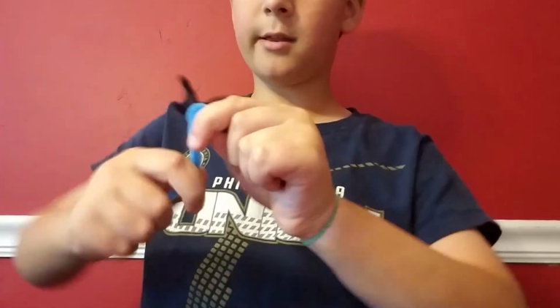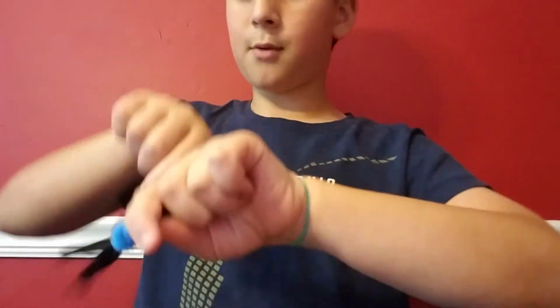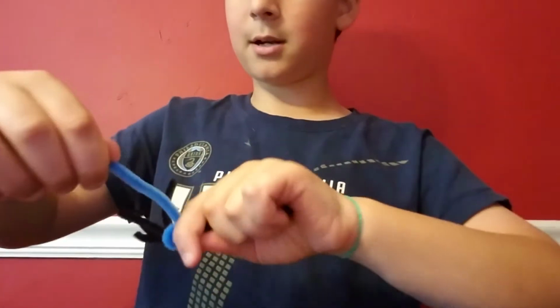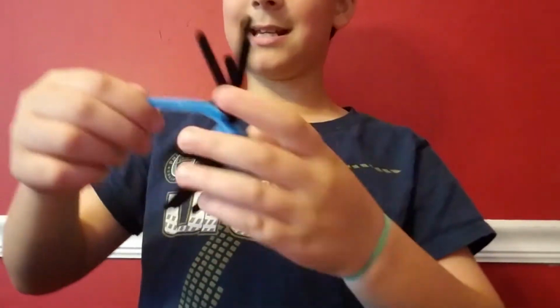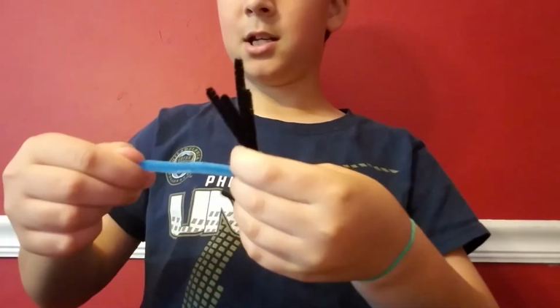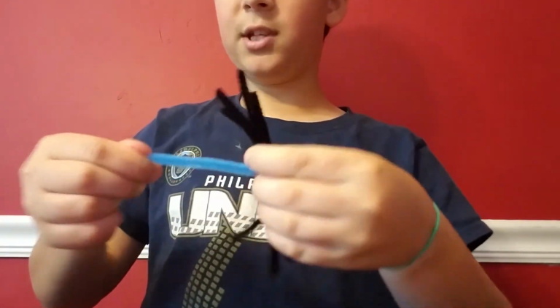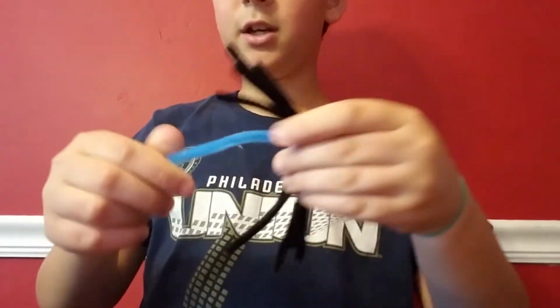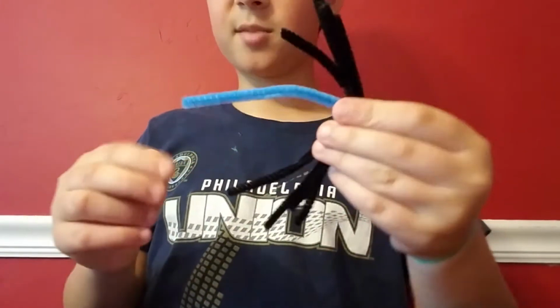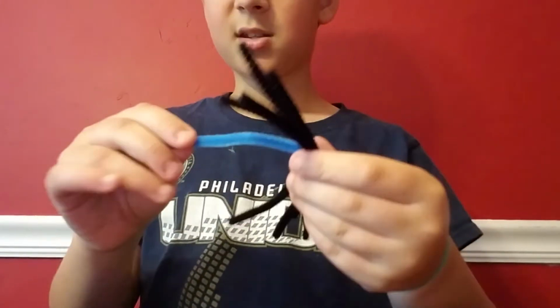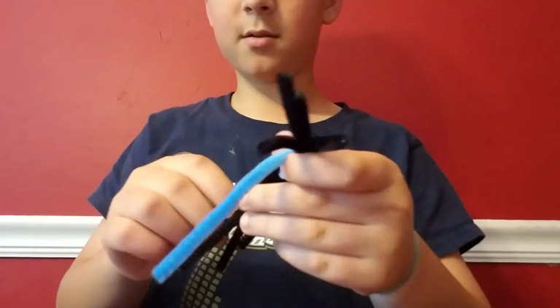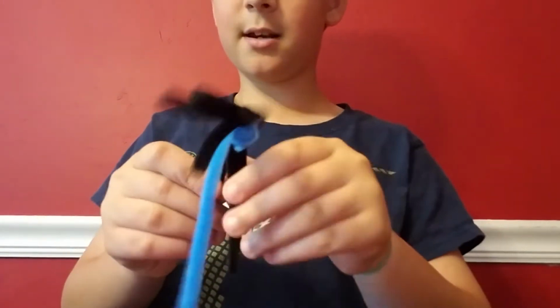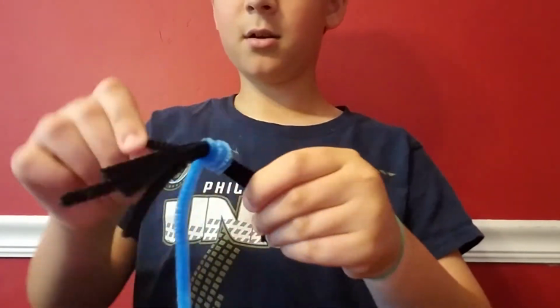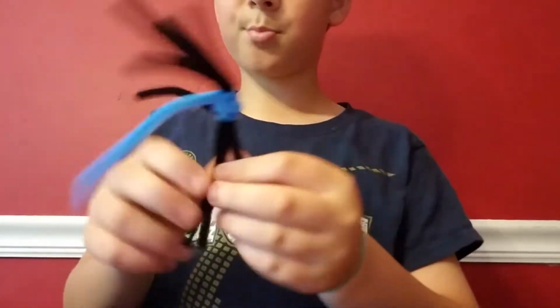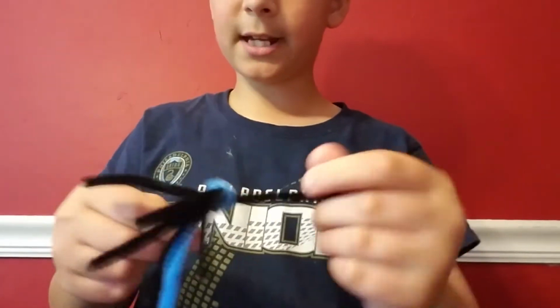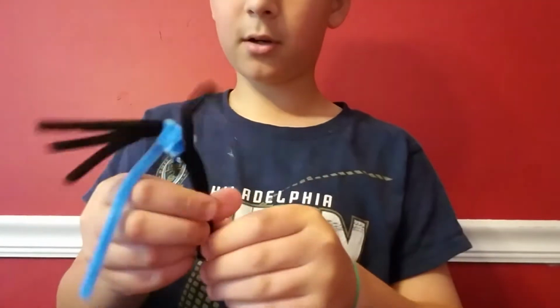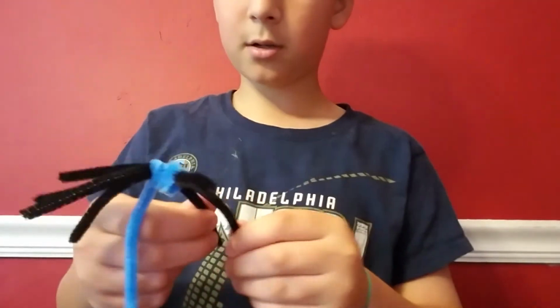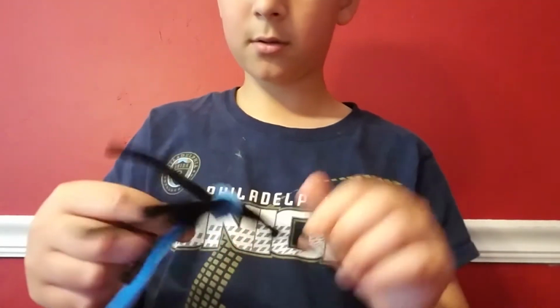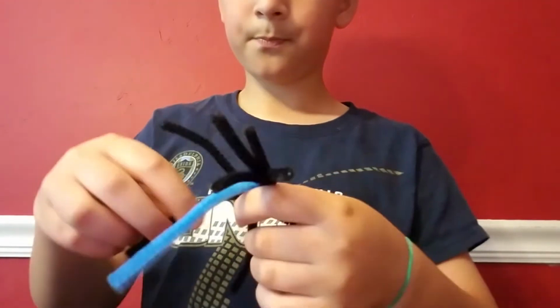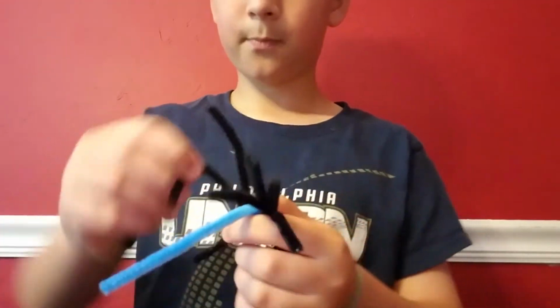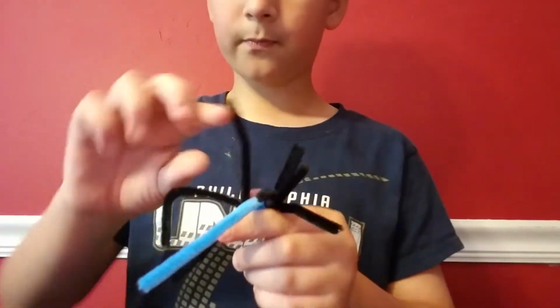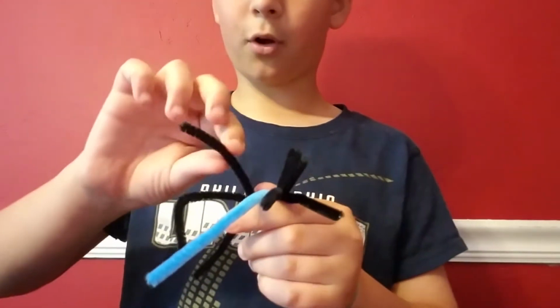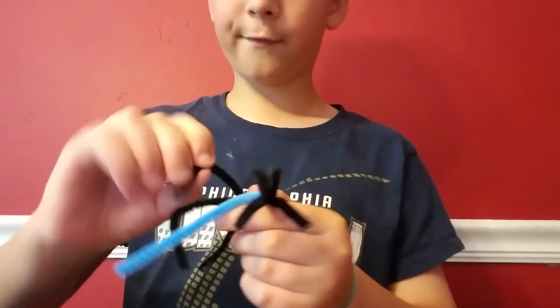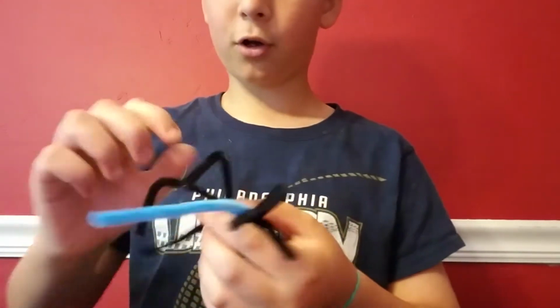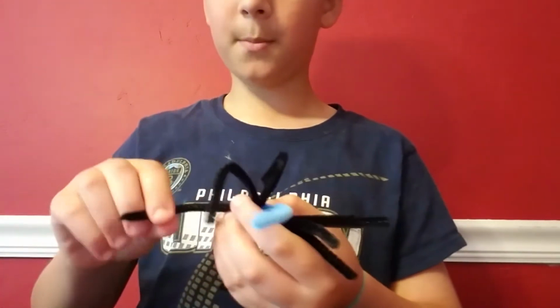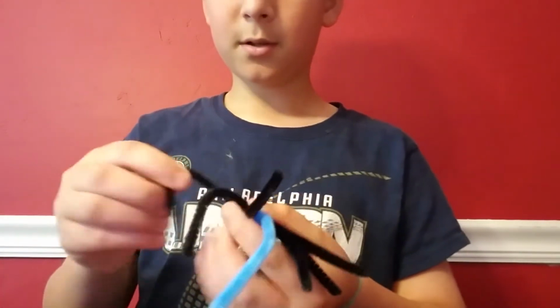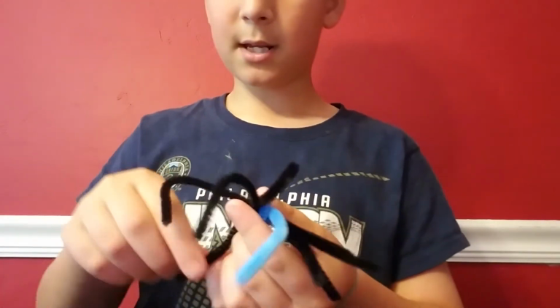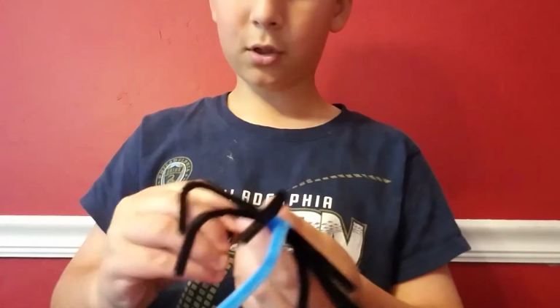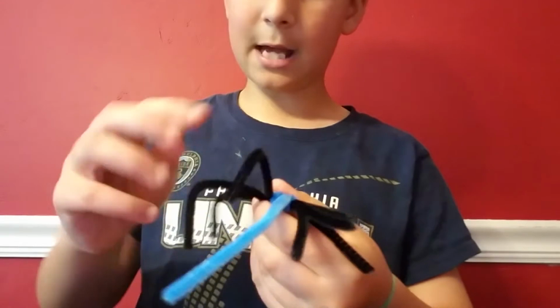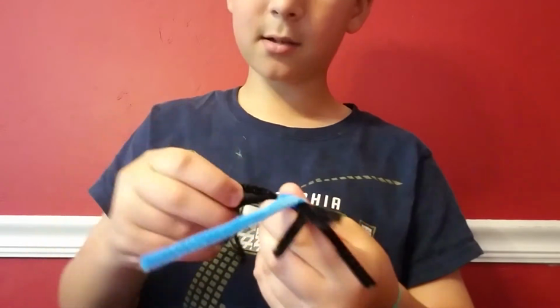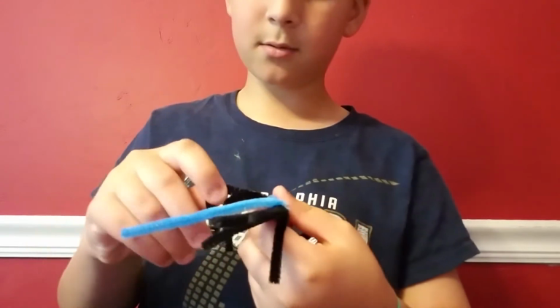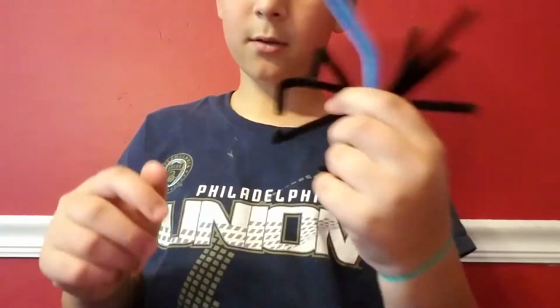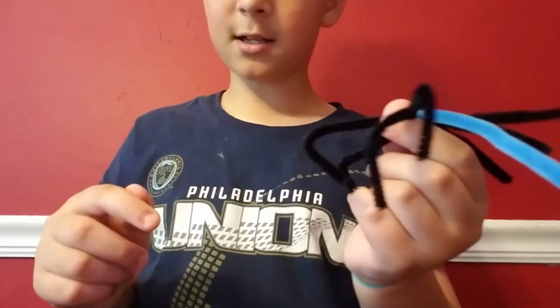You wrap it around again, leave a little bit of space, then you spread the legs apart and curve them to make them look like legs, like this.